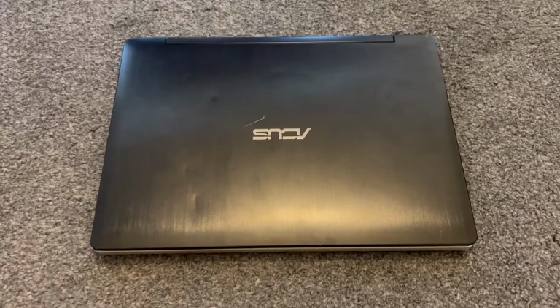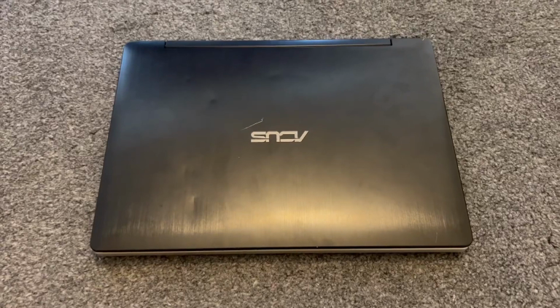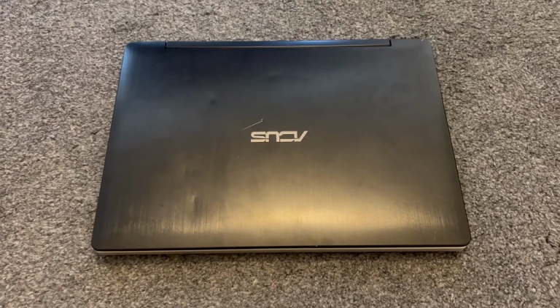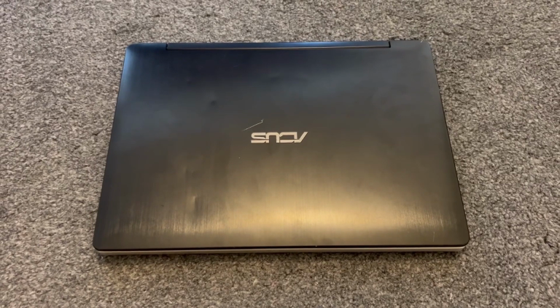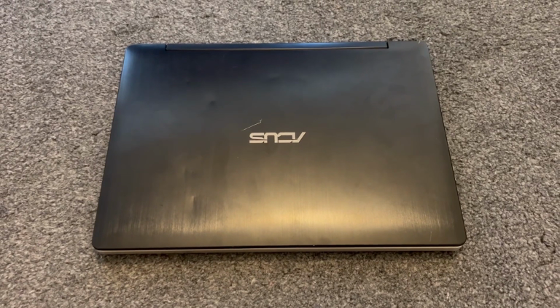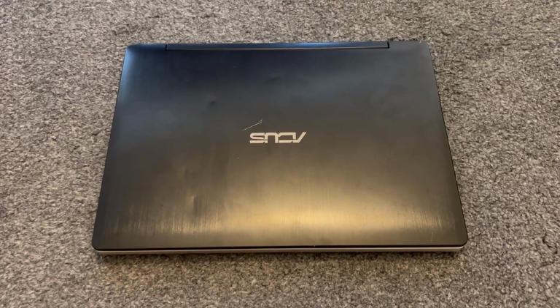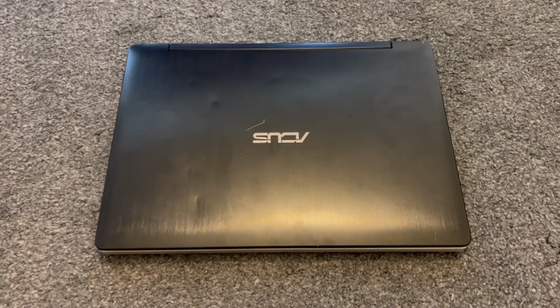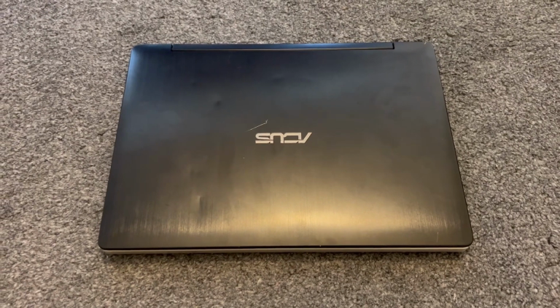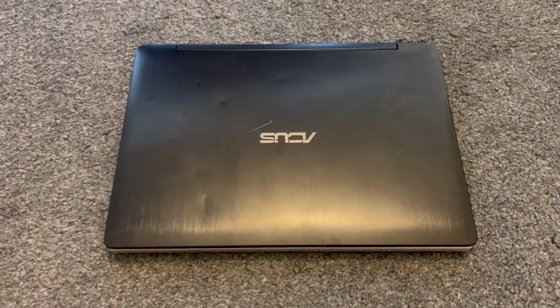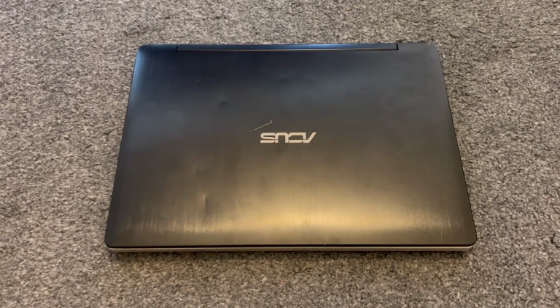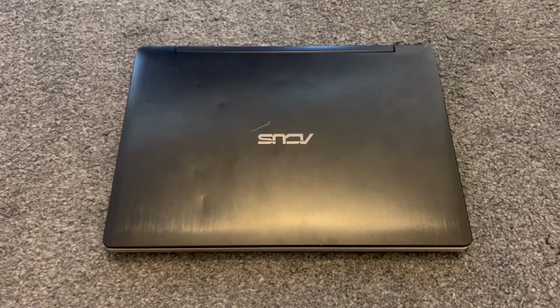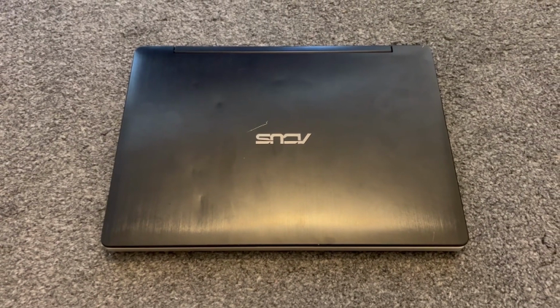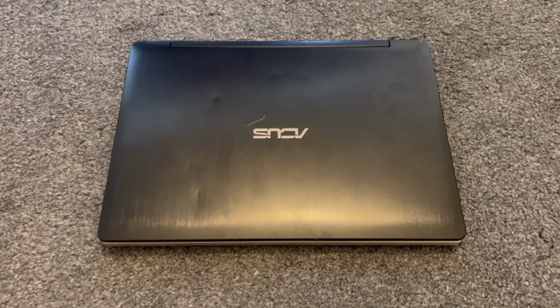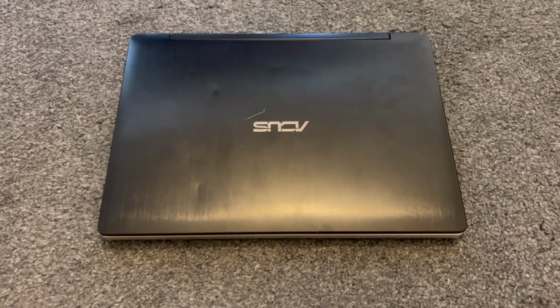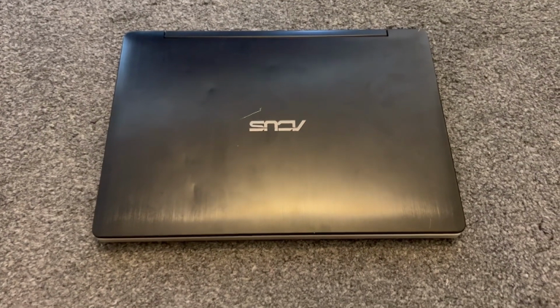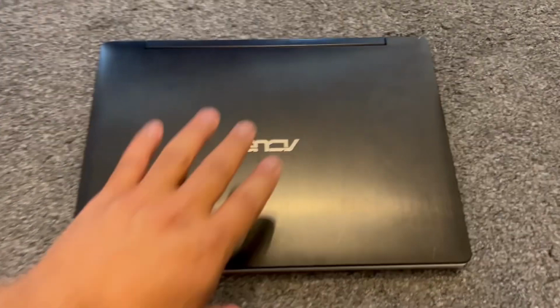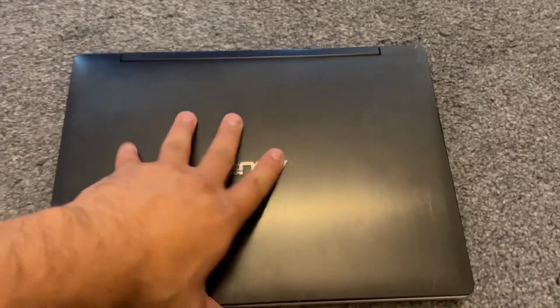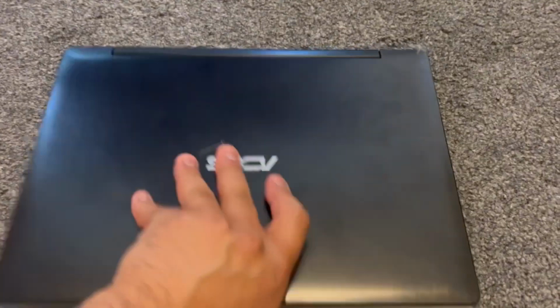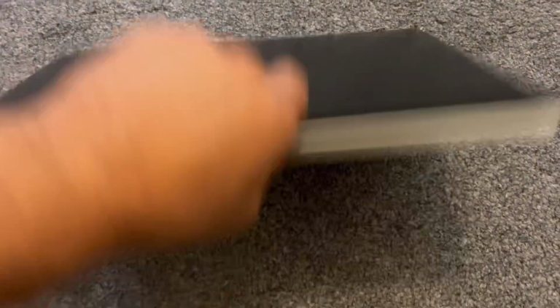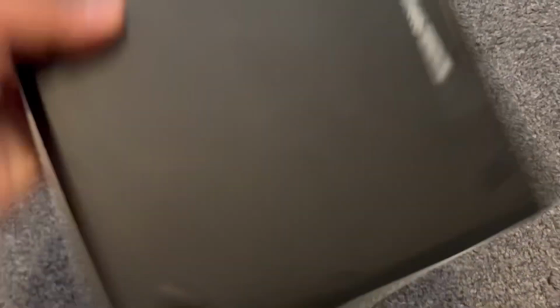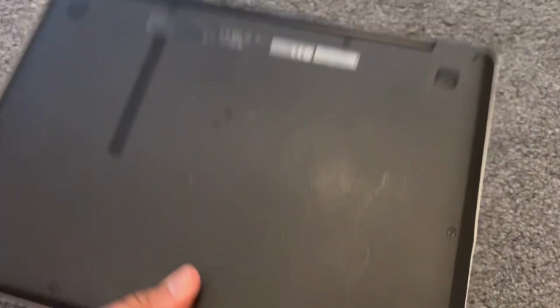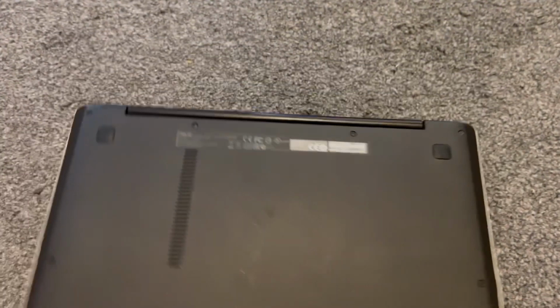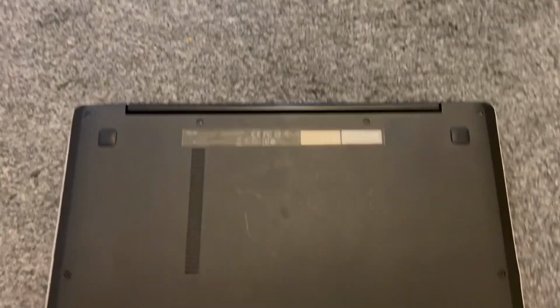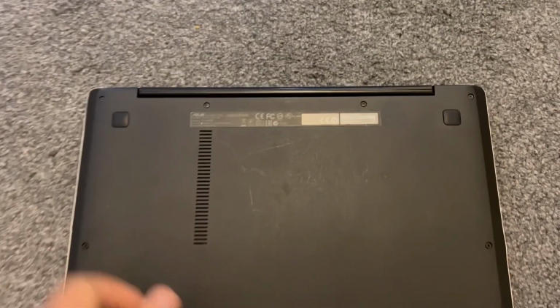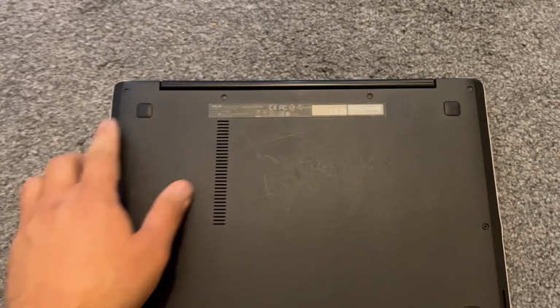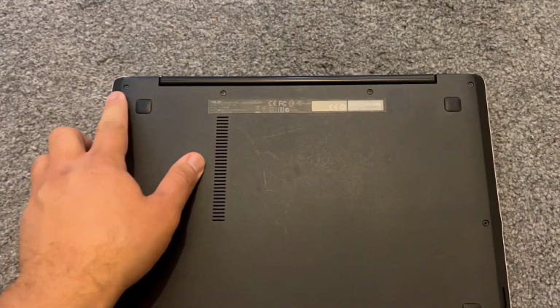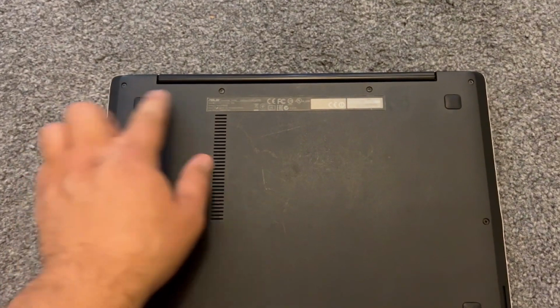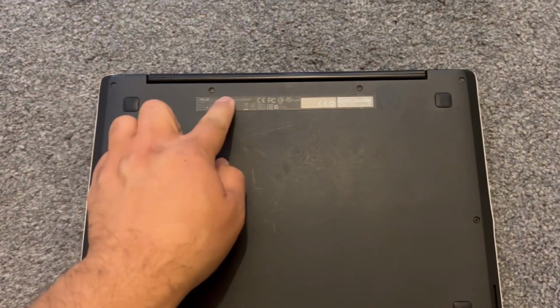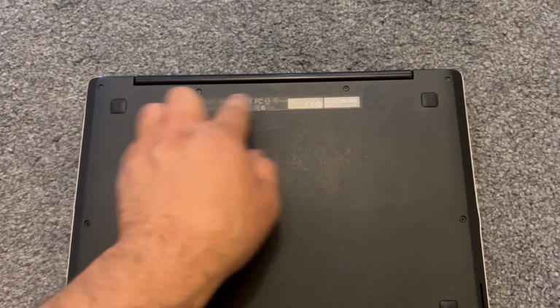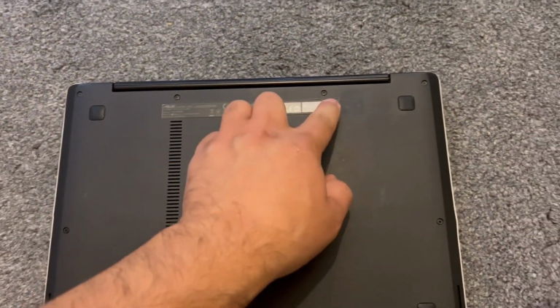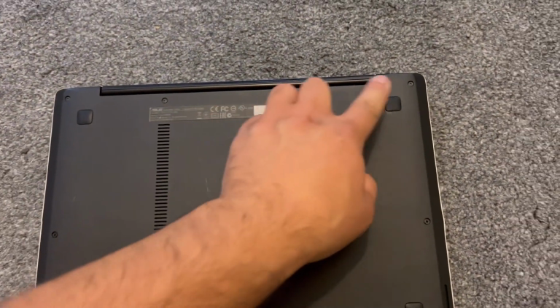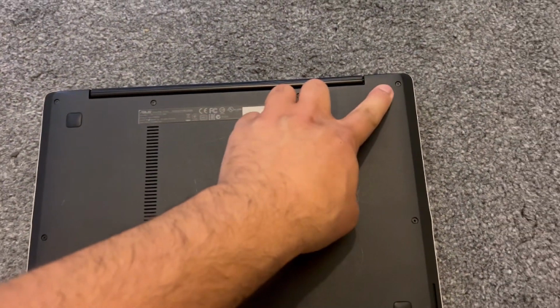In this video I will show you how to upgrade the RAM for an ASUS Transformer Book Flip TP300L laptop. Remove all the screws as shown here.